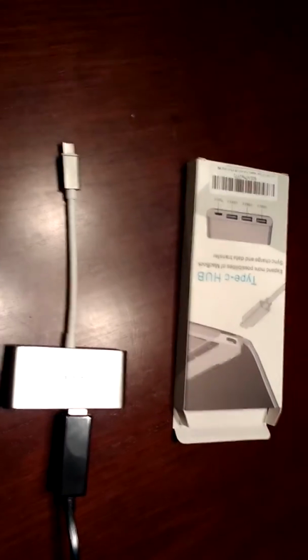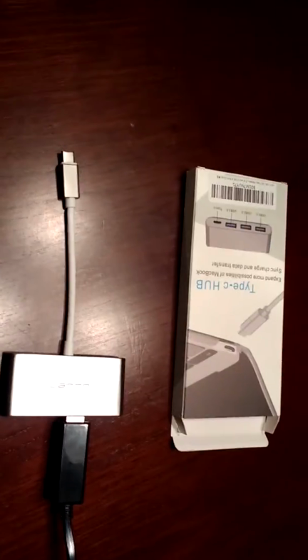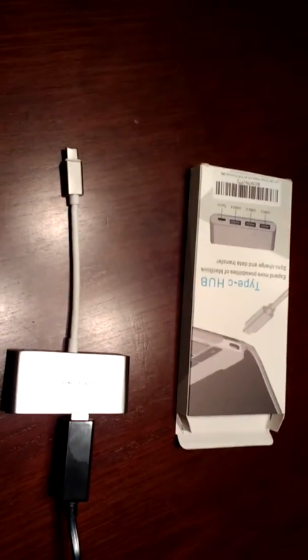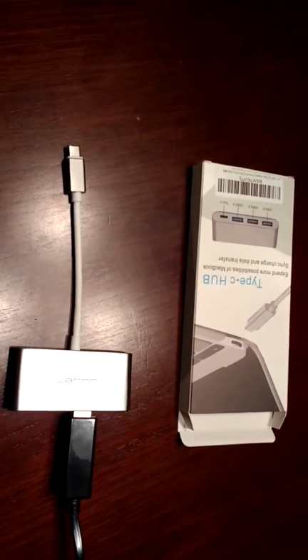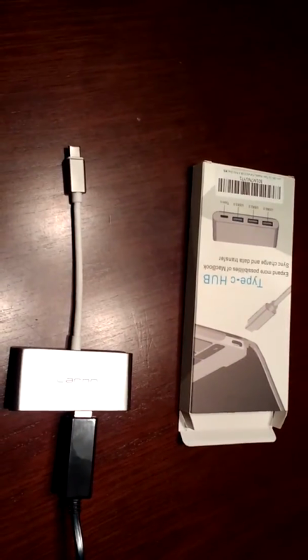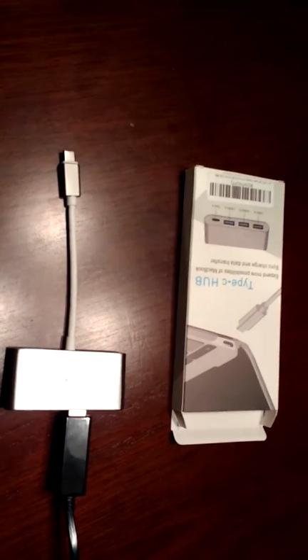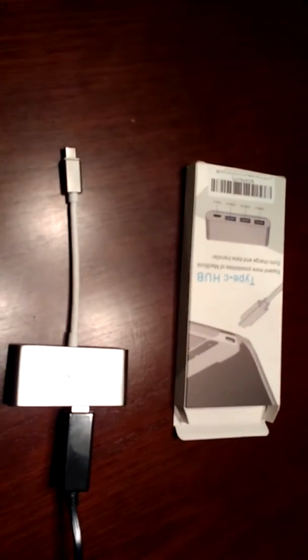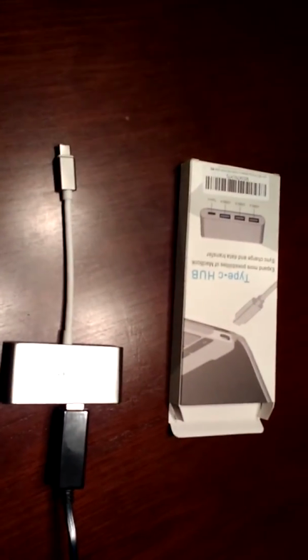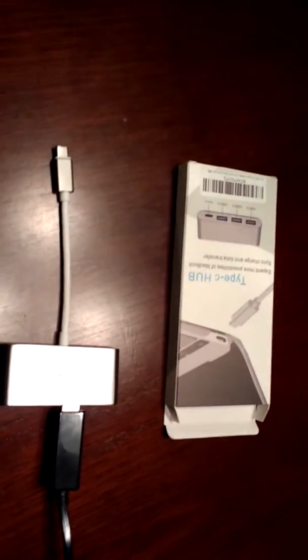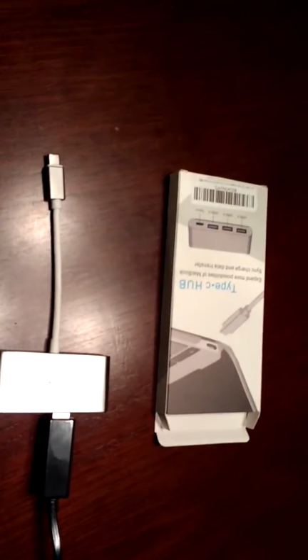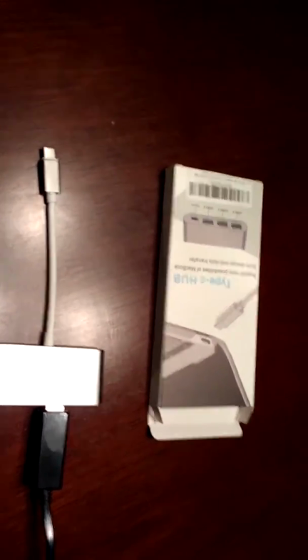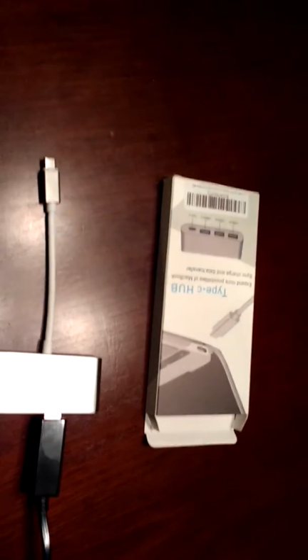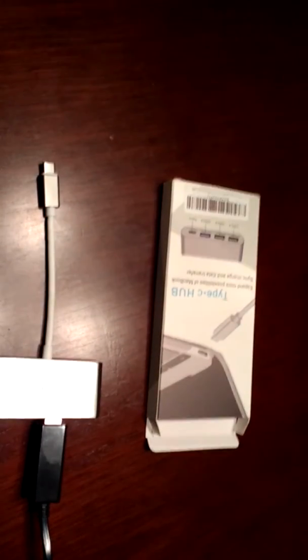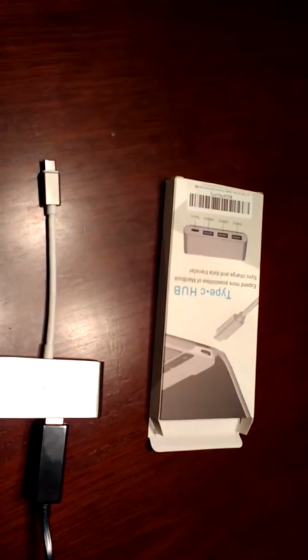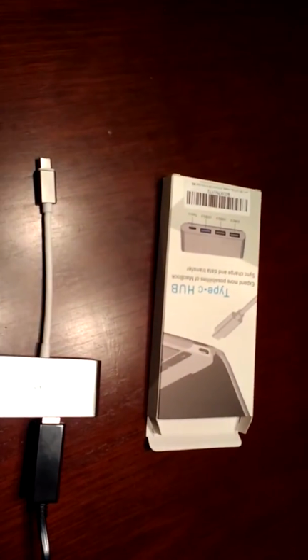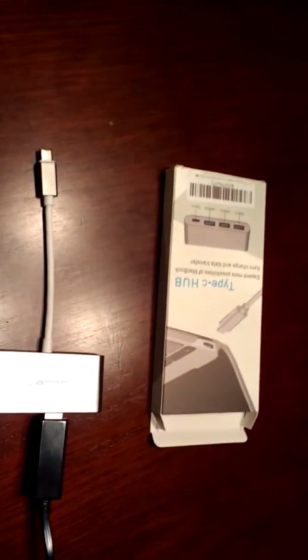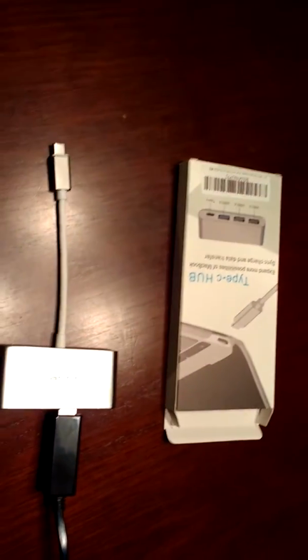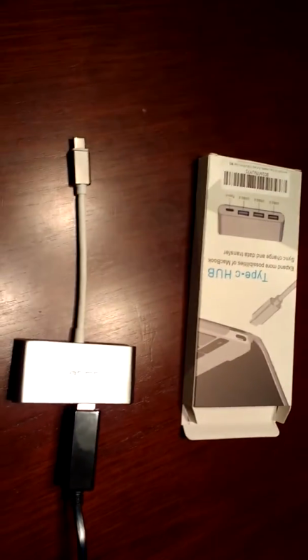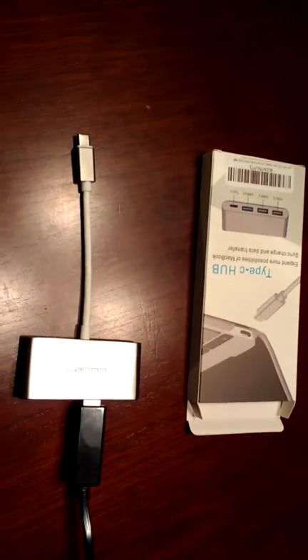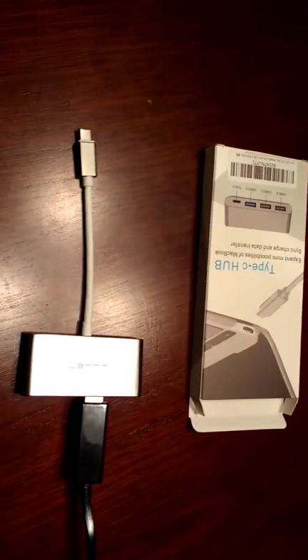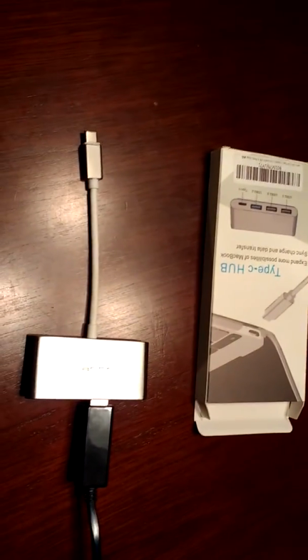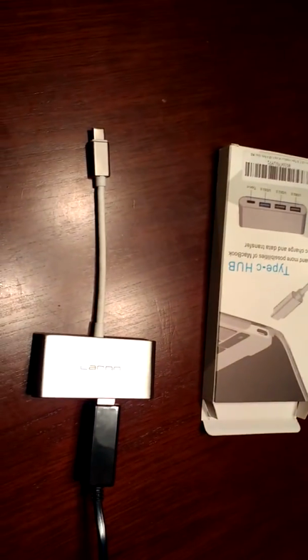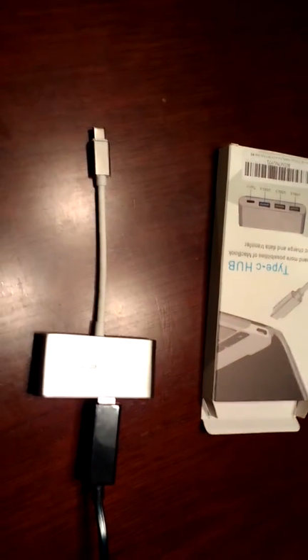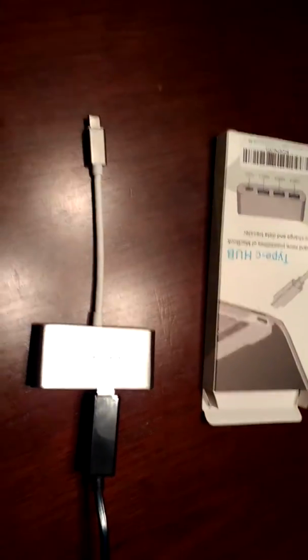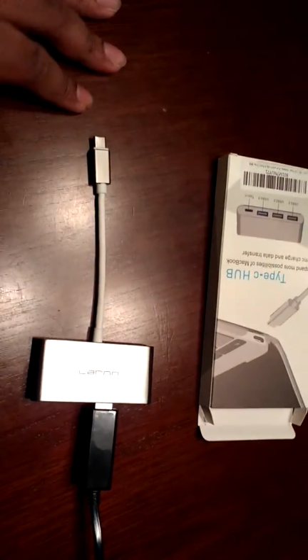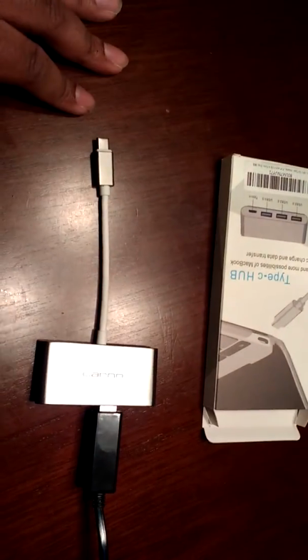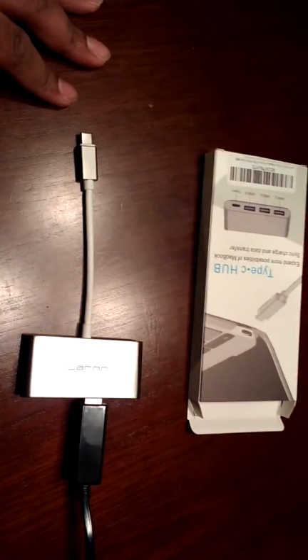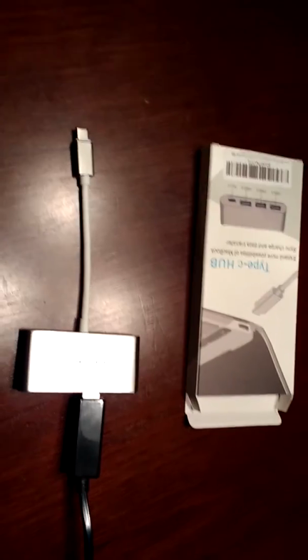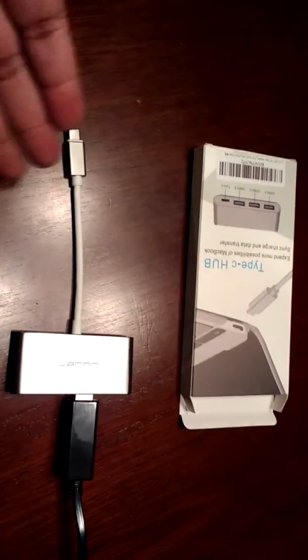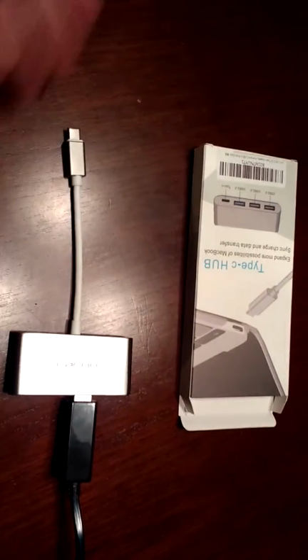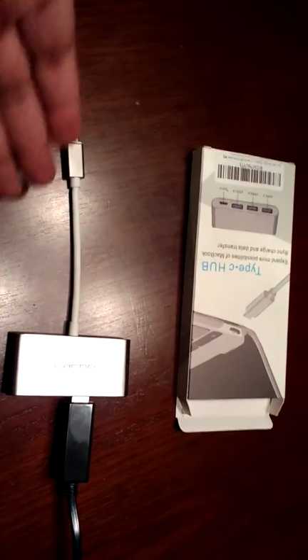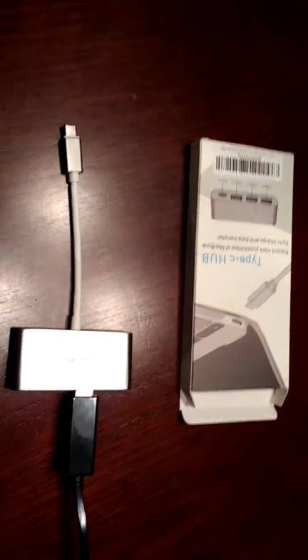It can also transfer cables — pictures and video, whatever you need it to. And it's just very simple: plug it in and it's done.